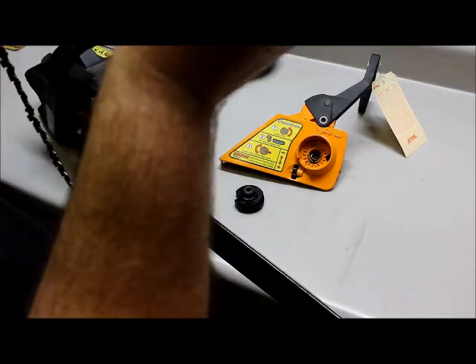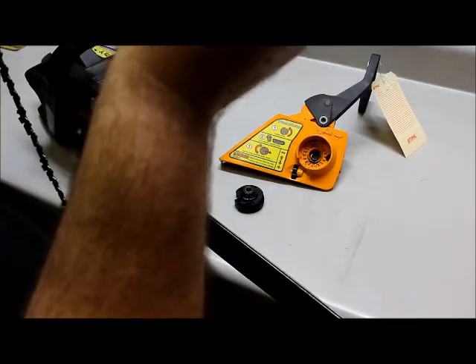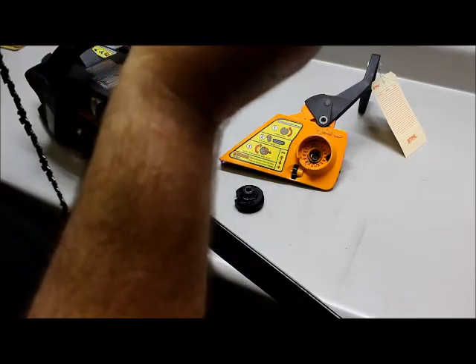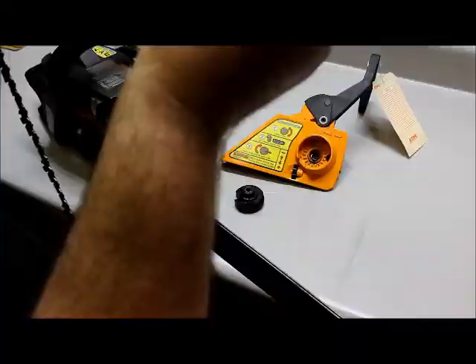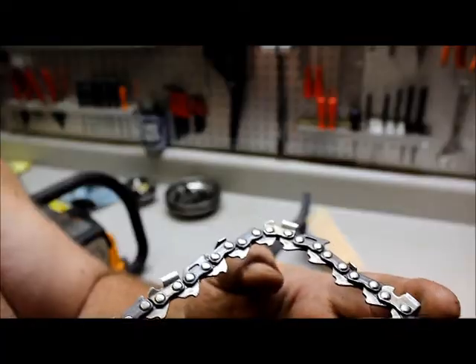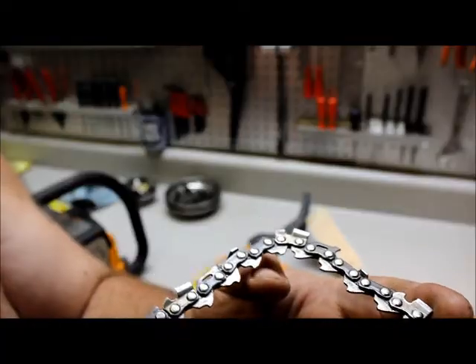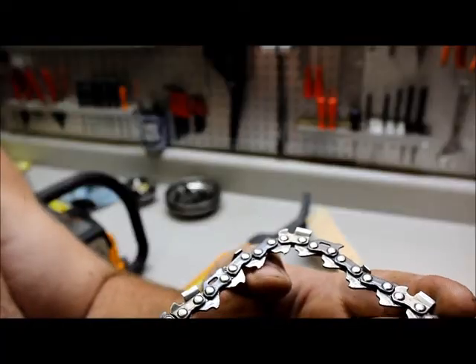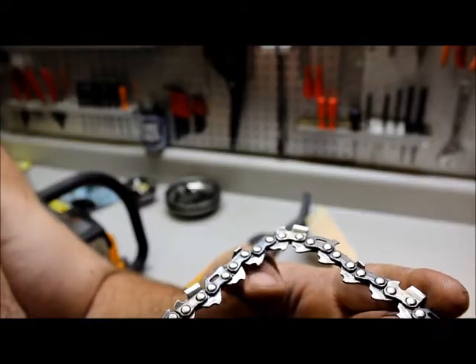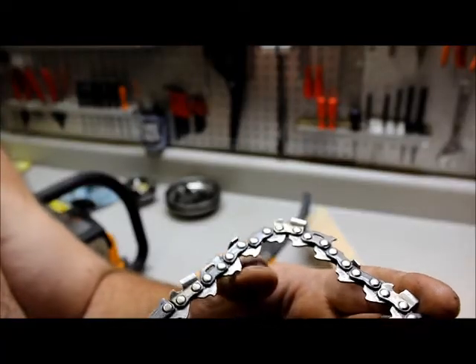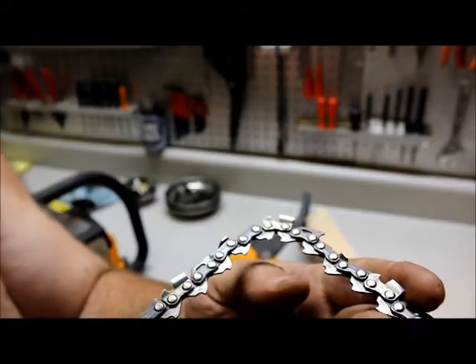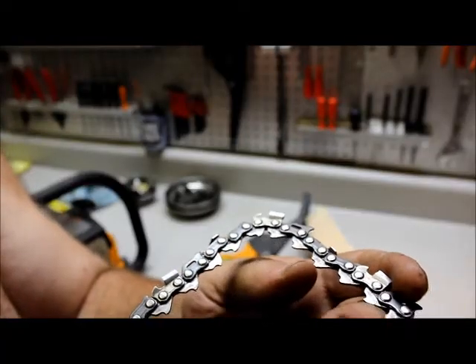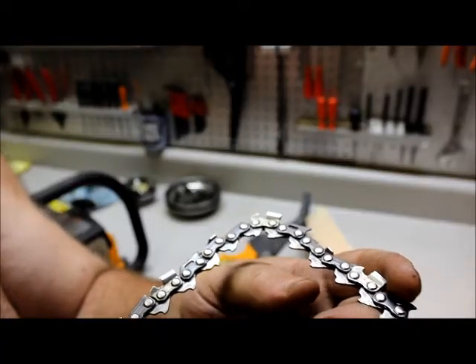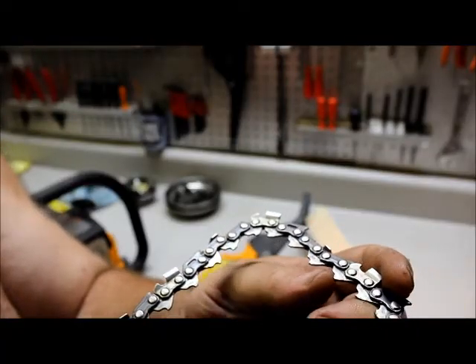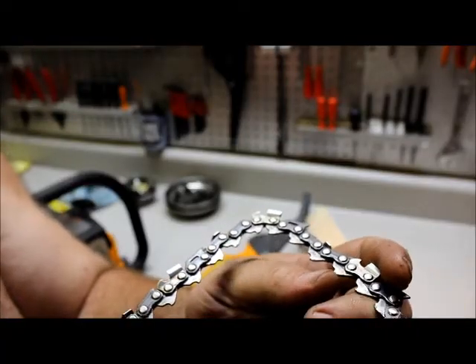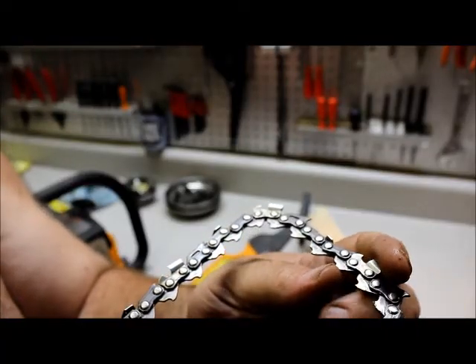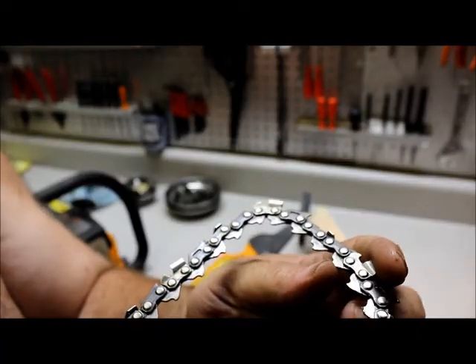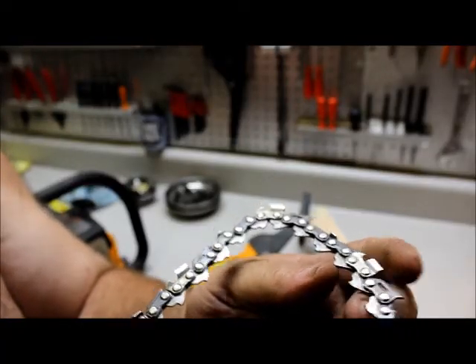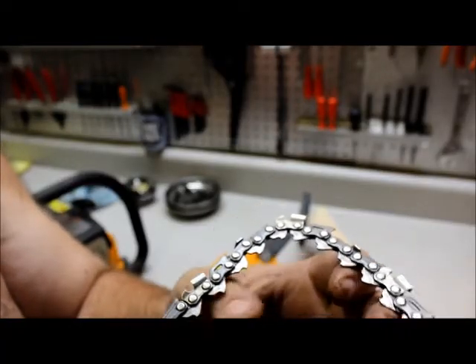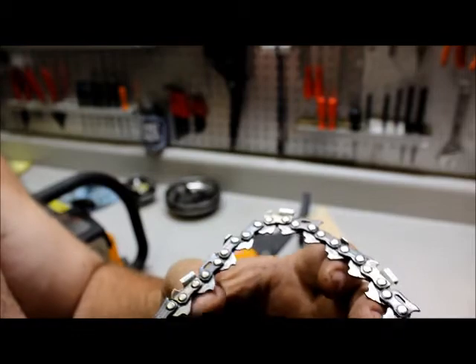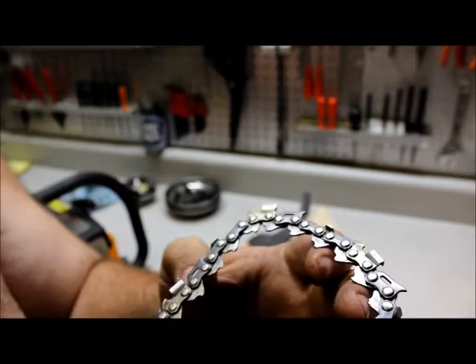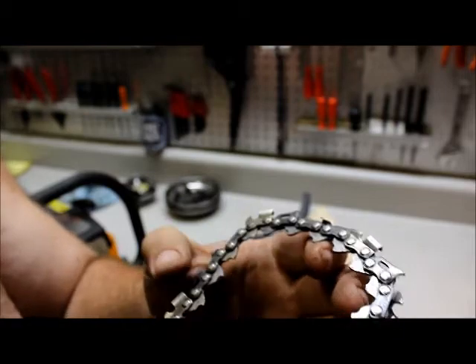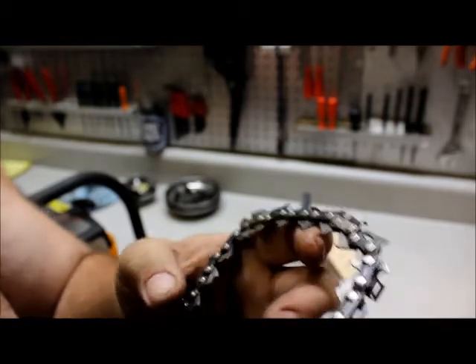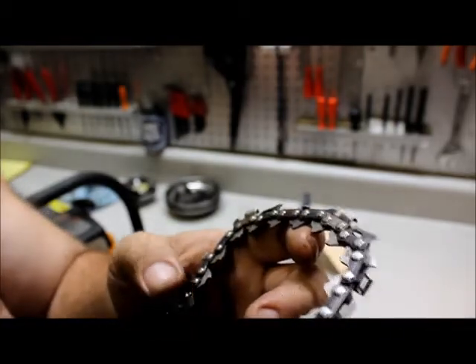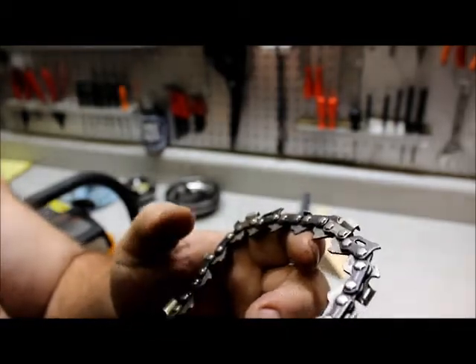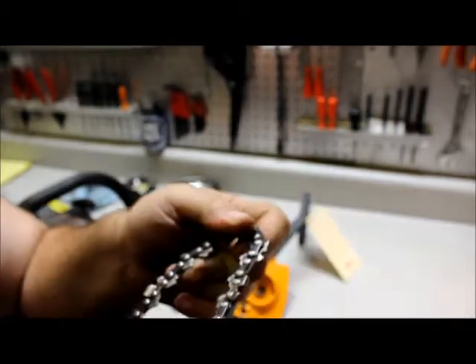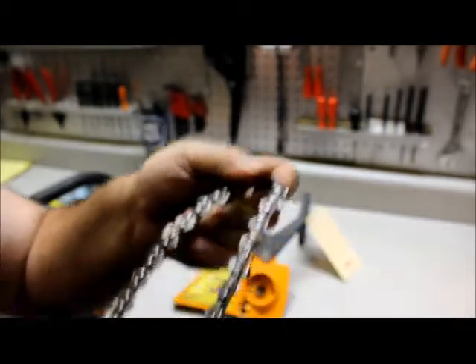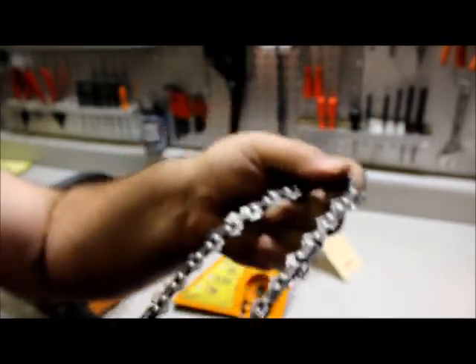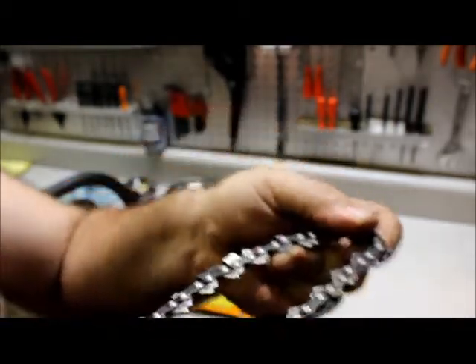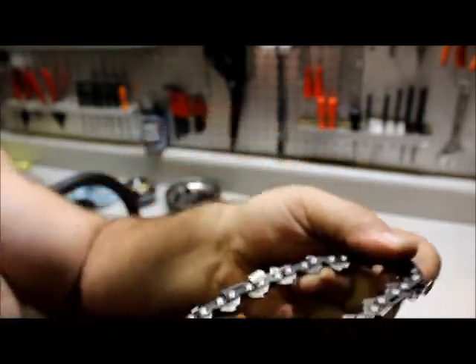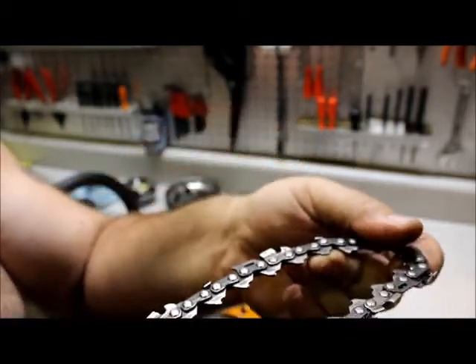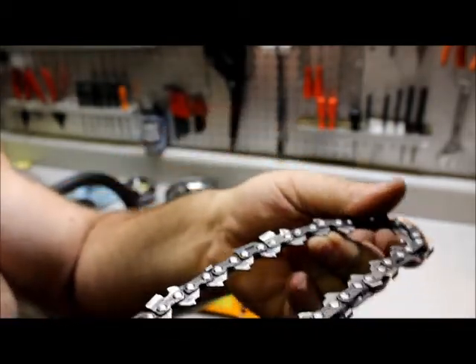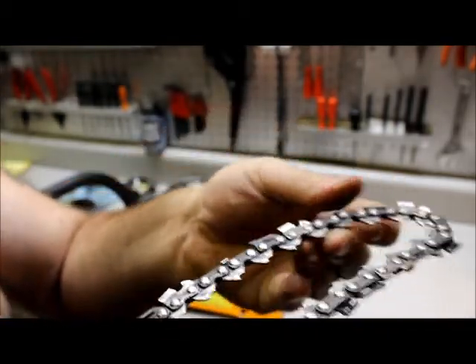That's exactly what it is. I don't know if you can see that or not, but on the sides of those teeth you can see where it jumped off and burned them up. It's kind of hard to see on that camera, I'm sure.